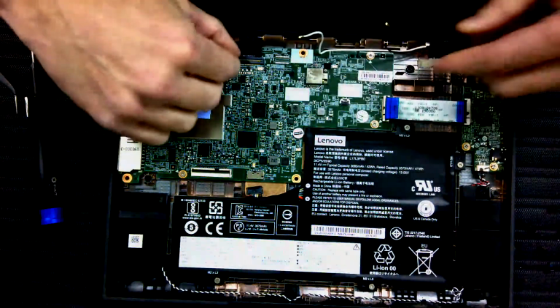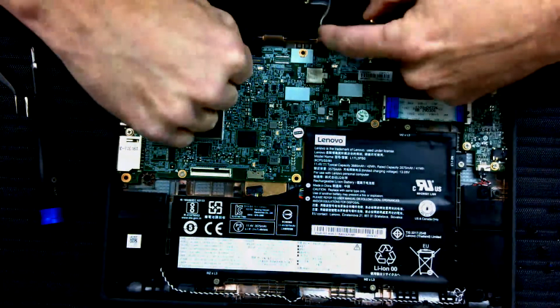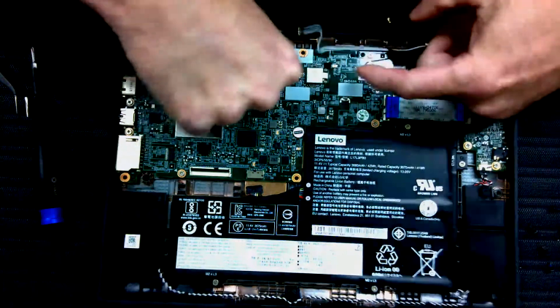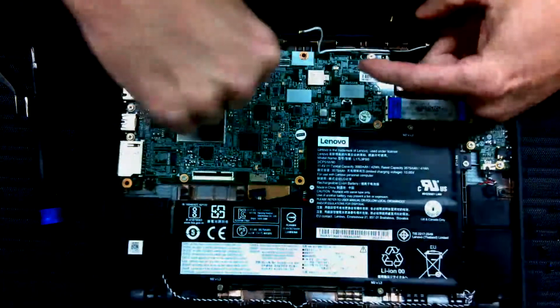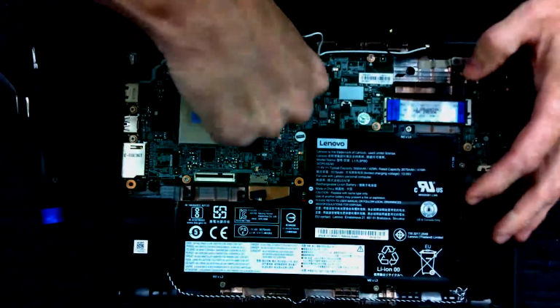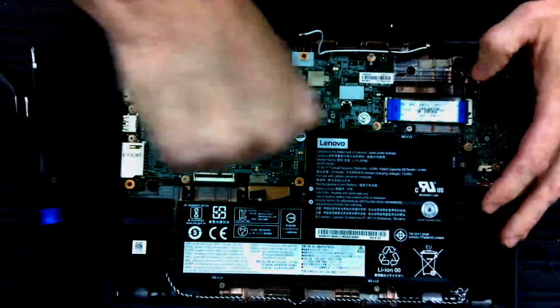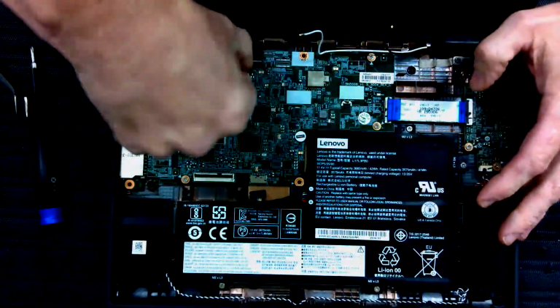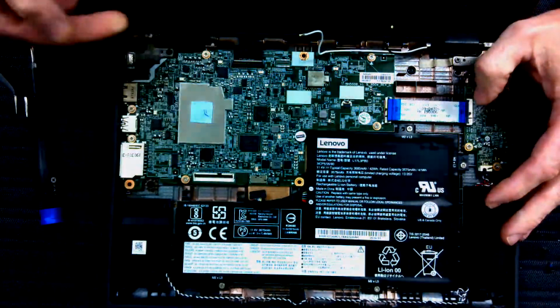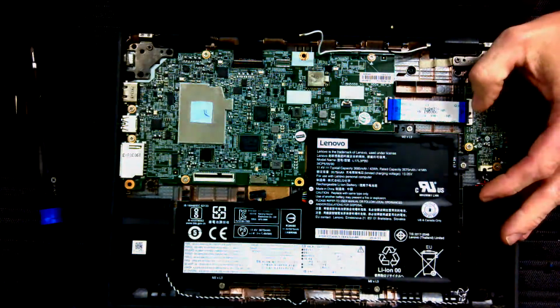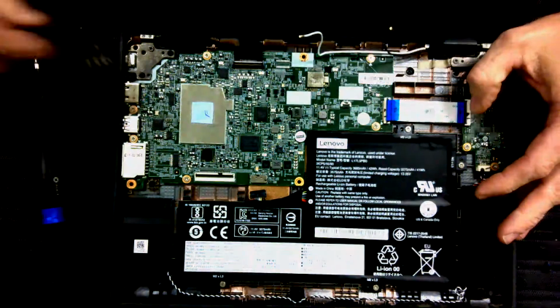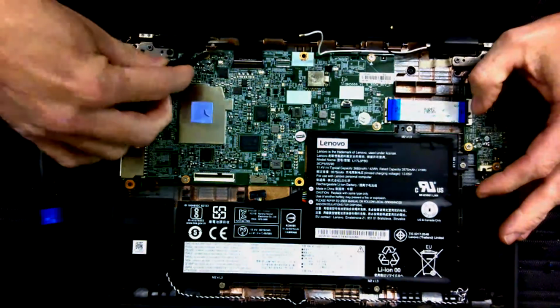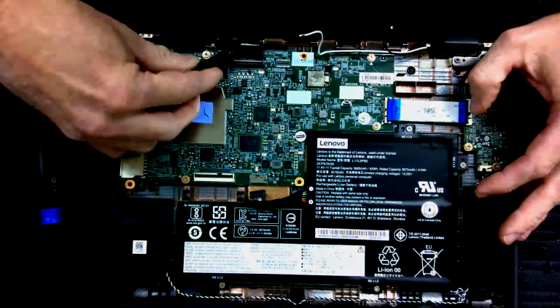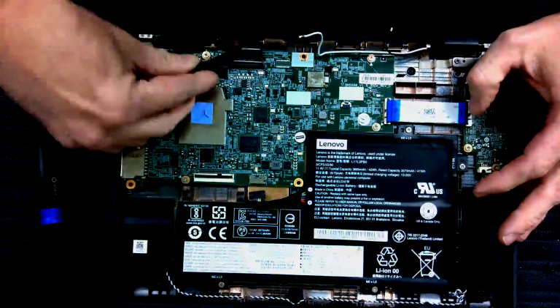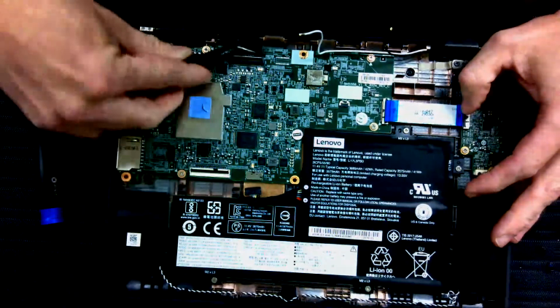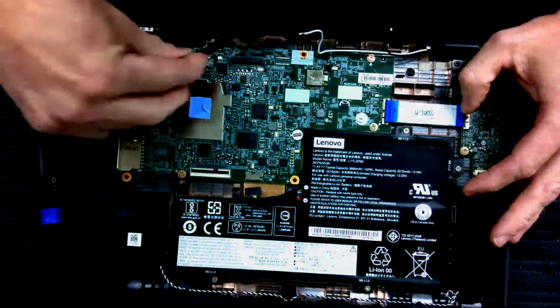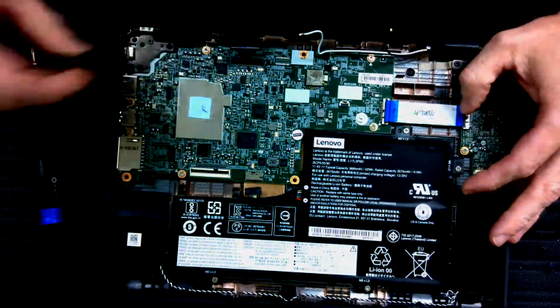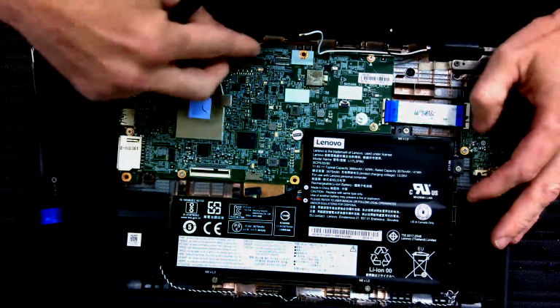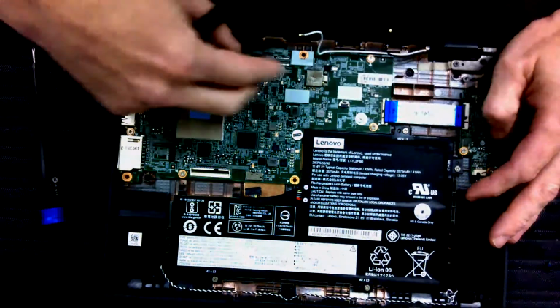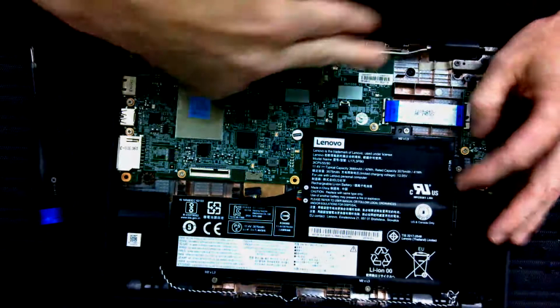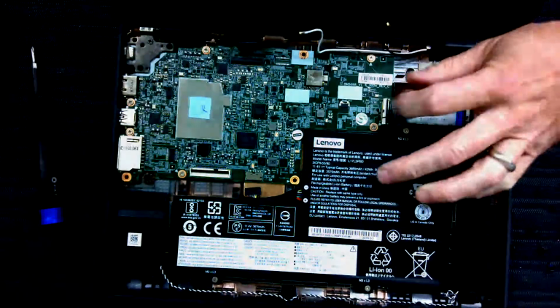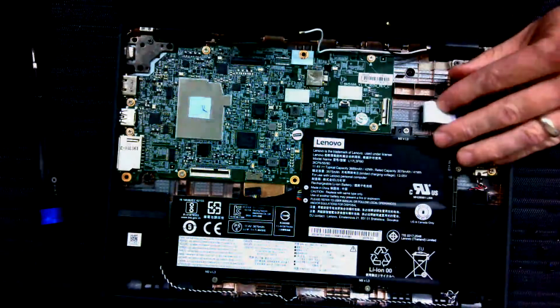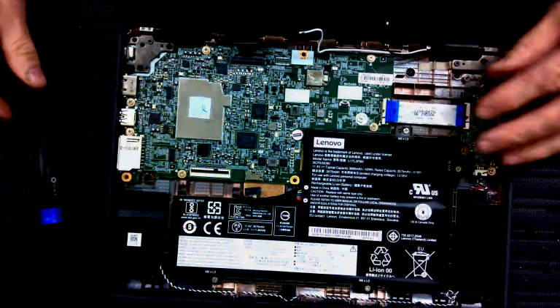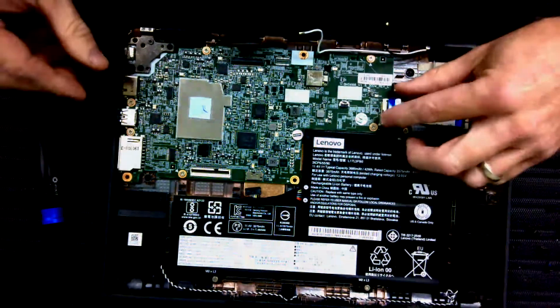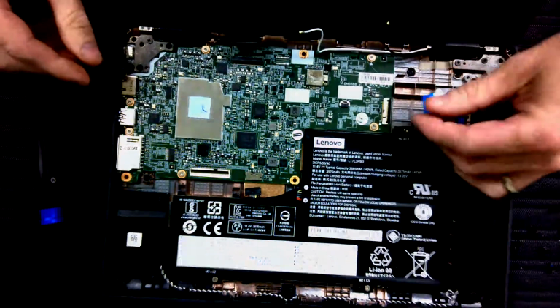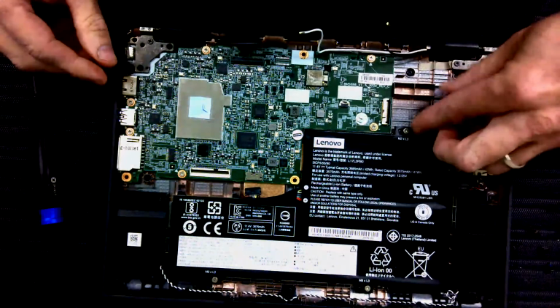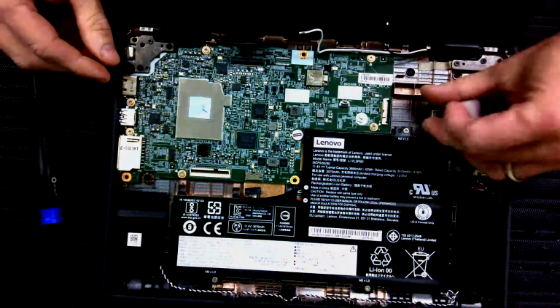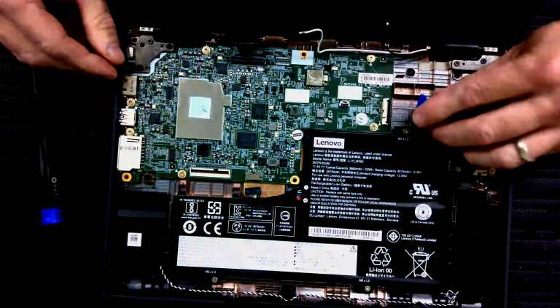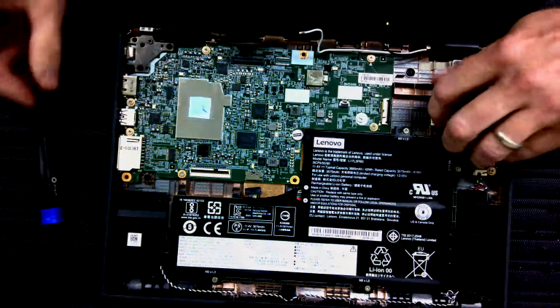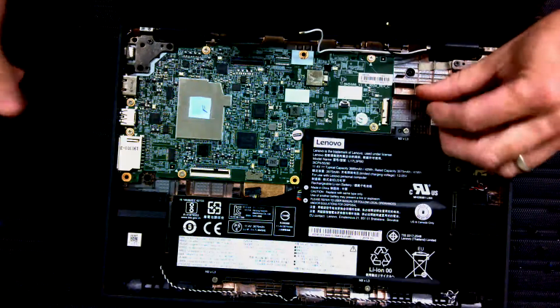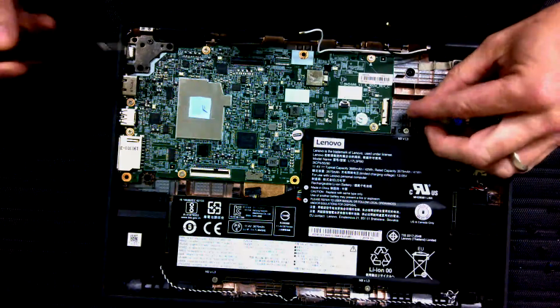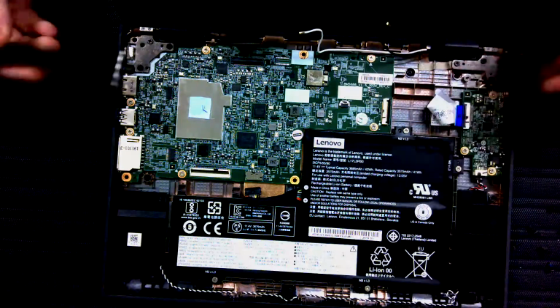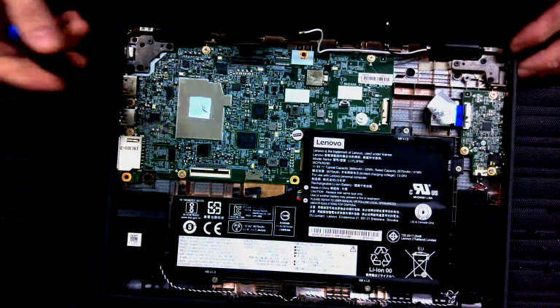There's a lift gate on this one. Take them out. That's everything attached to the motherboard. Now we're going to take out the screws.